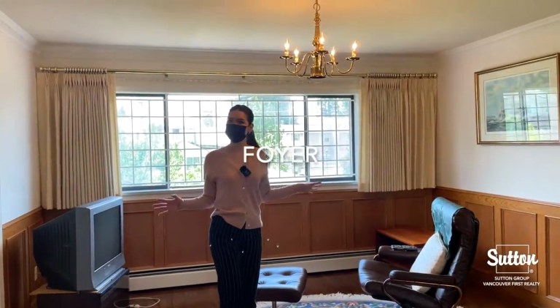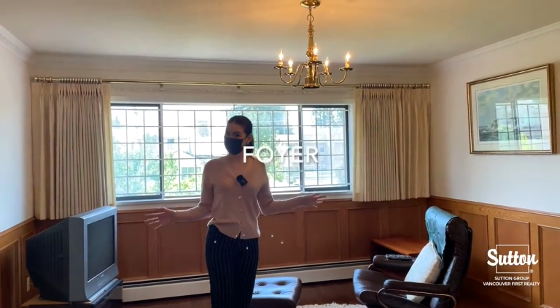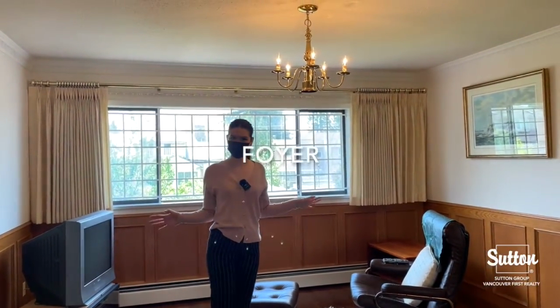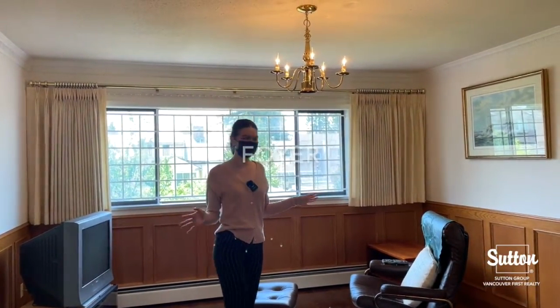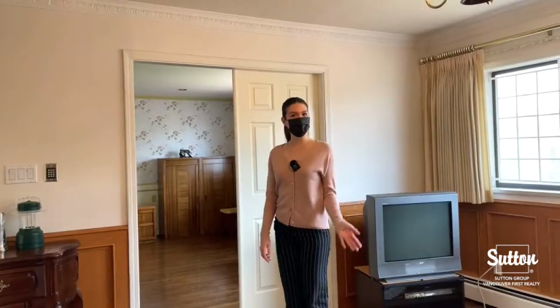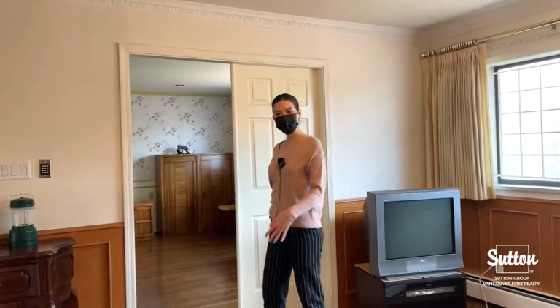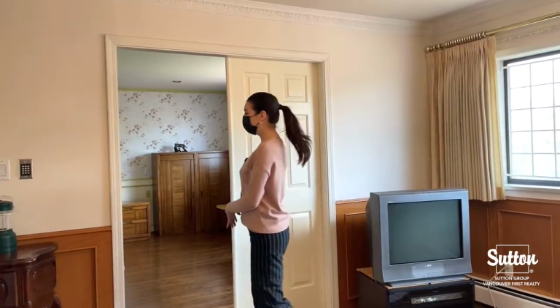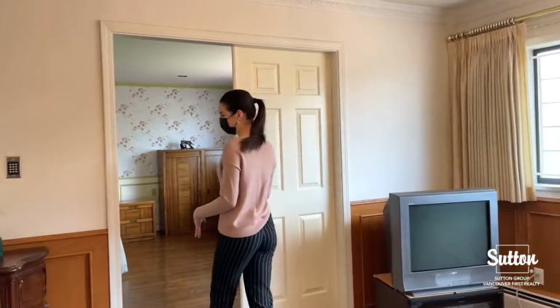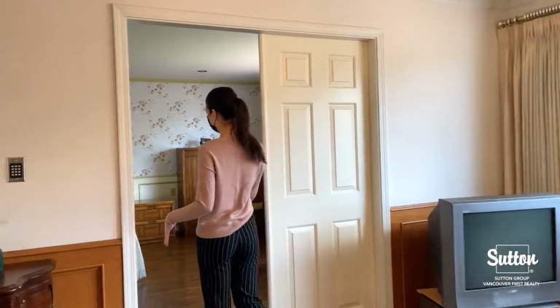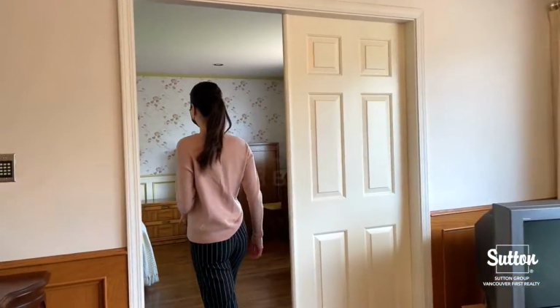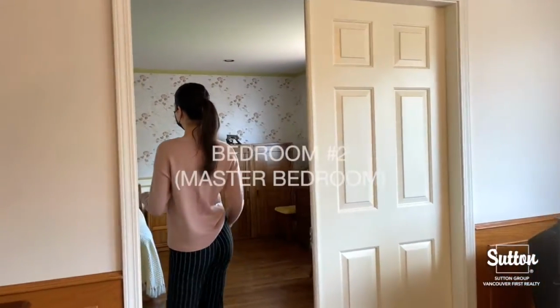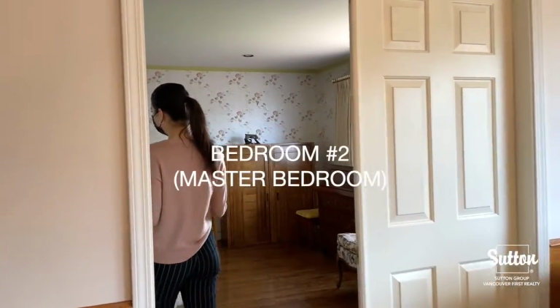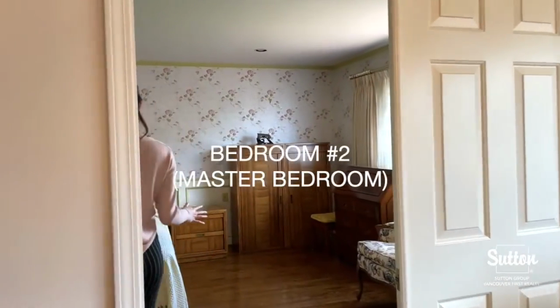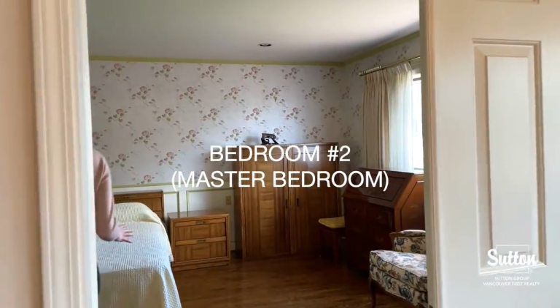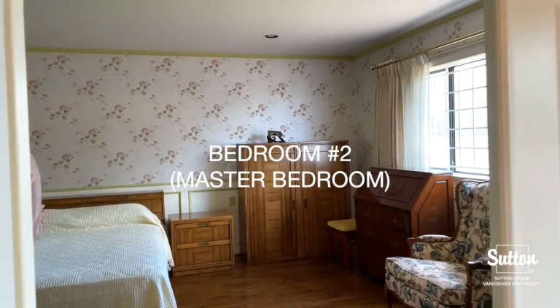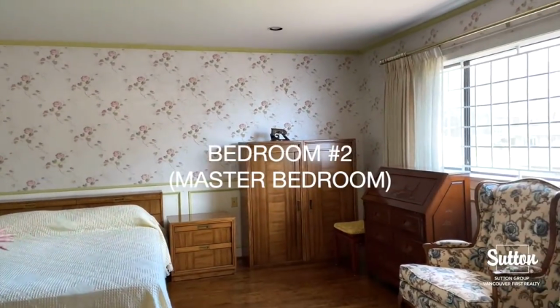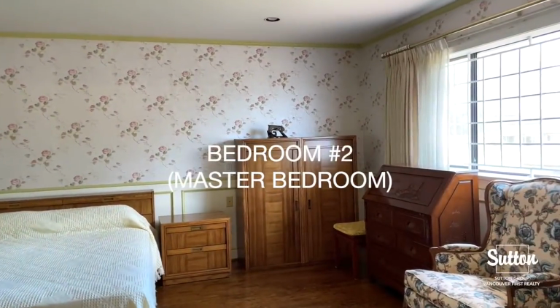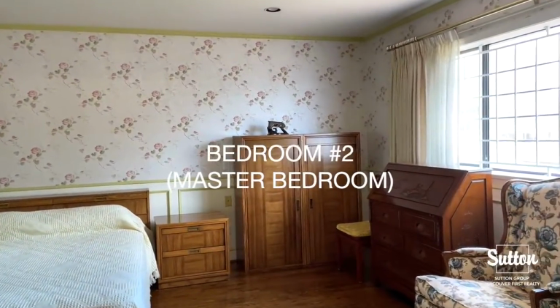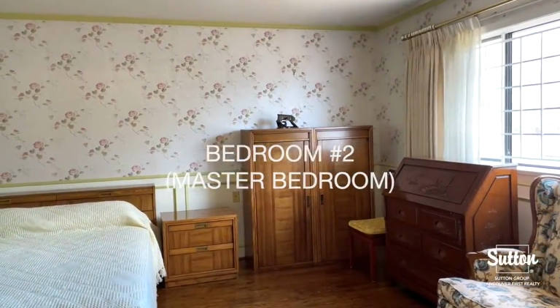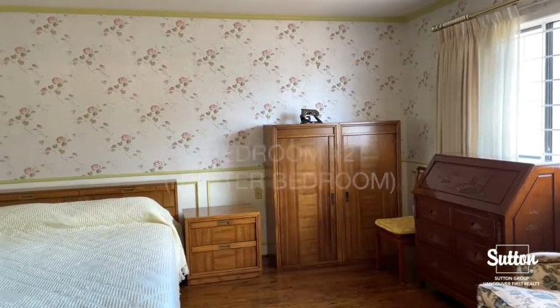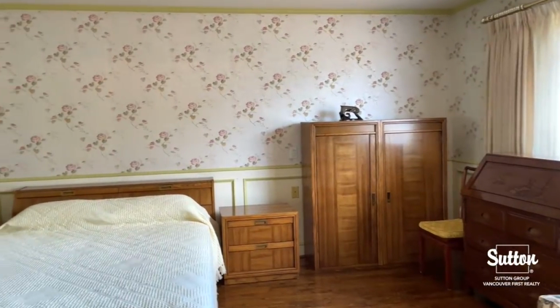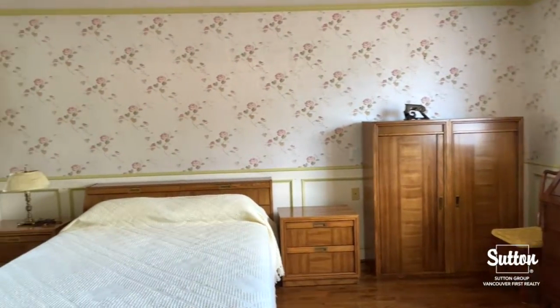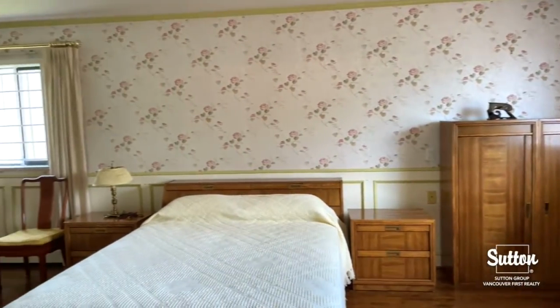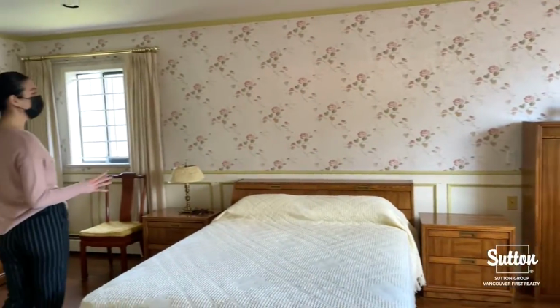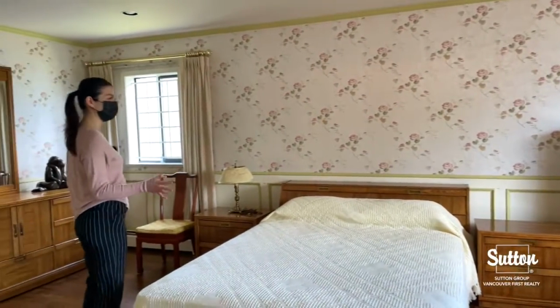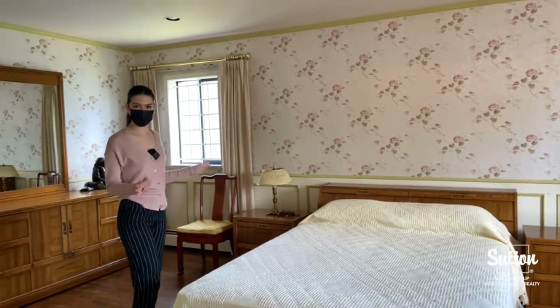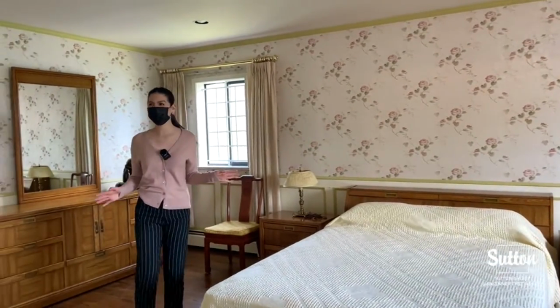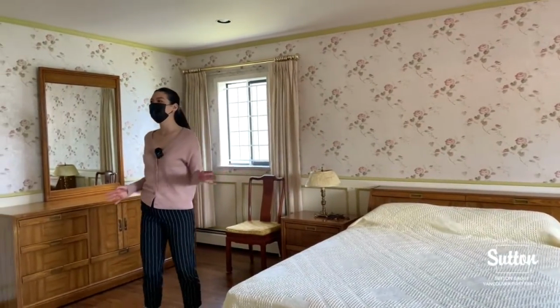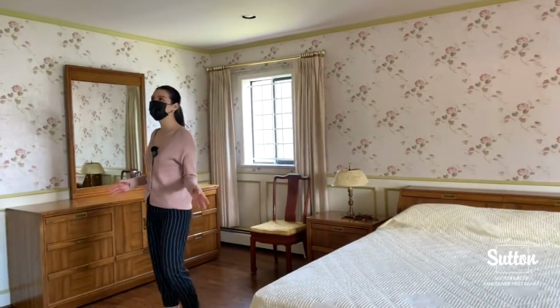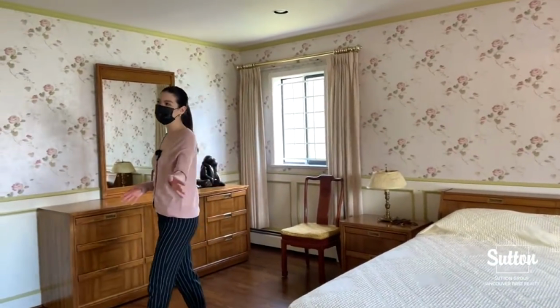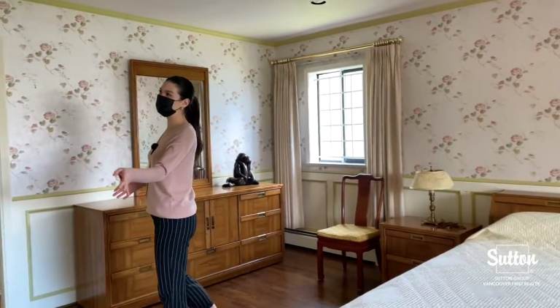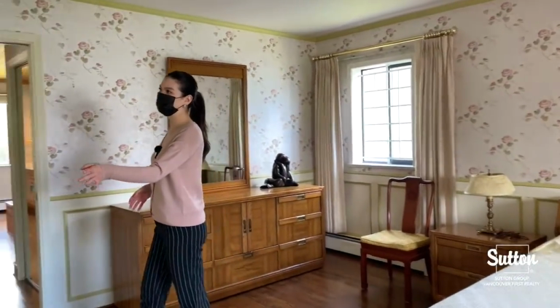Back to the well-maintained hardwood flooring — this space would be great, it's even big enough to fit a piano up here. Coming into our master bedroom, this is a huge space. We have one queen bed here right now, but I'm pretty sure we could fit maybe three.